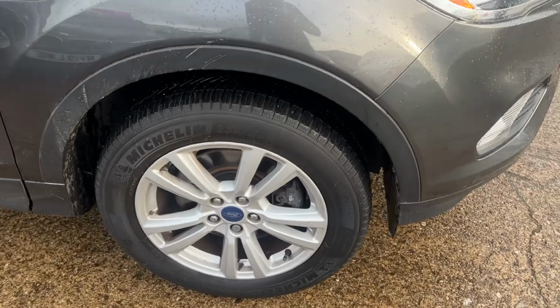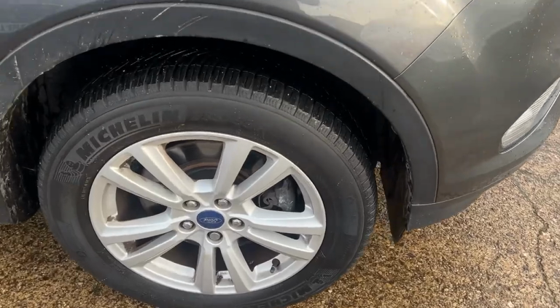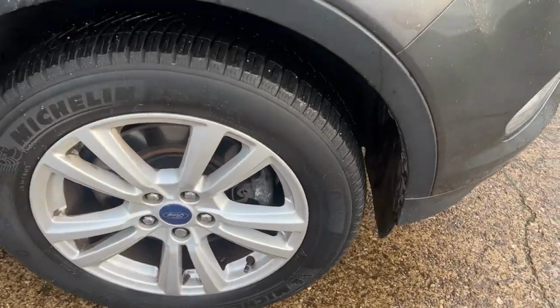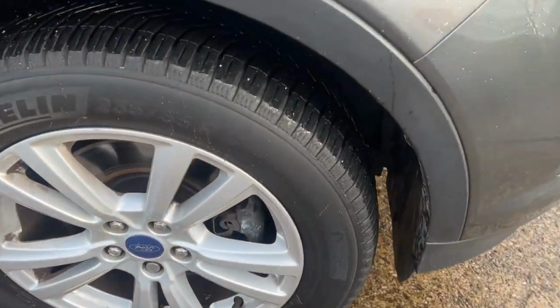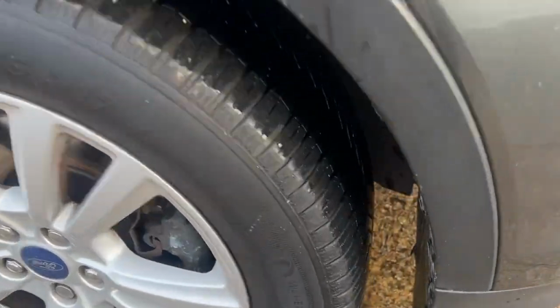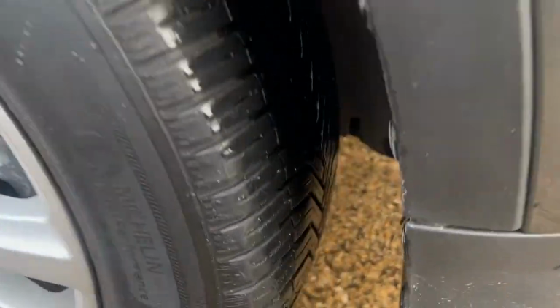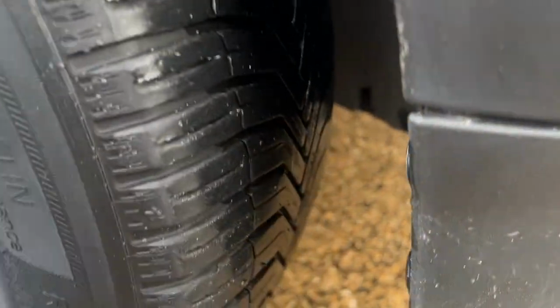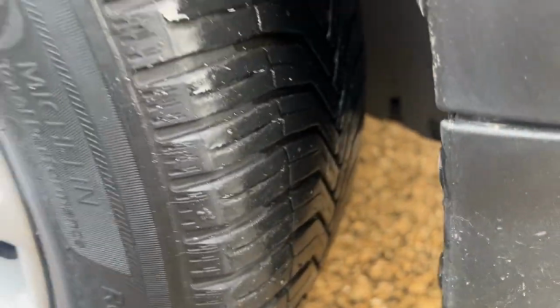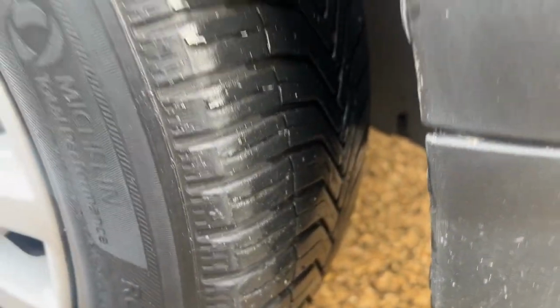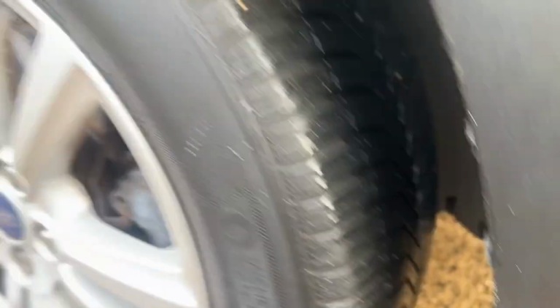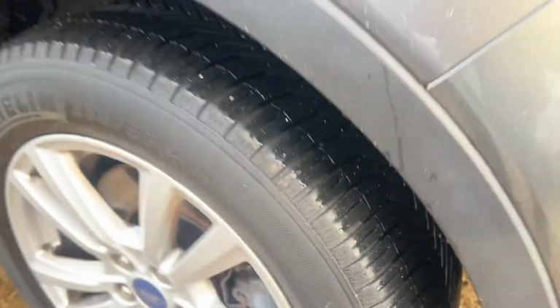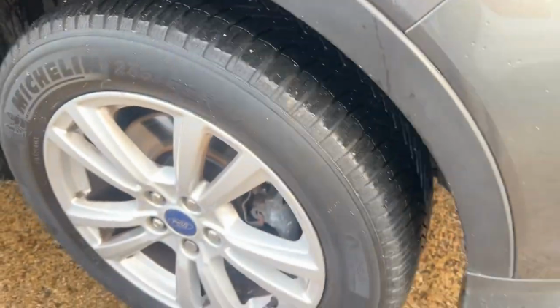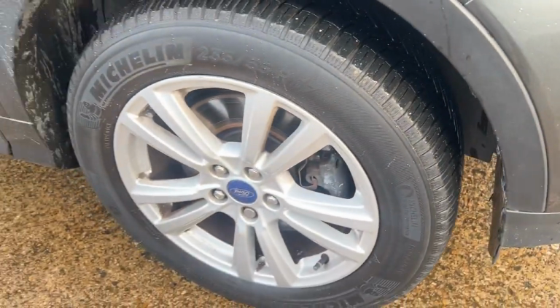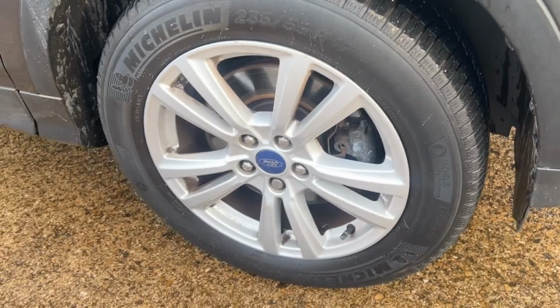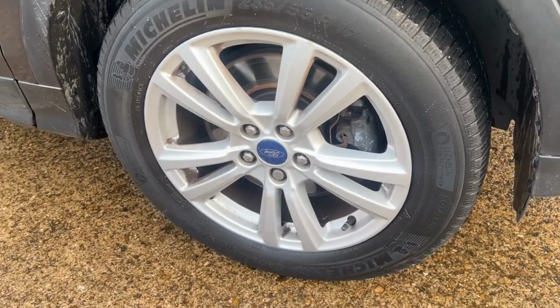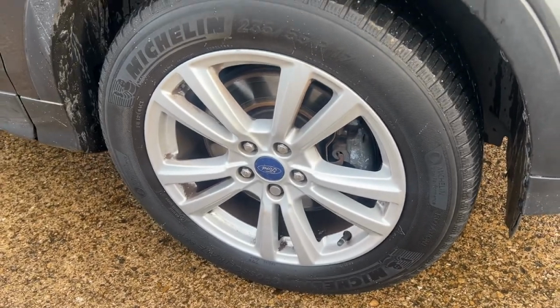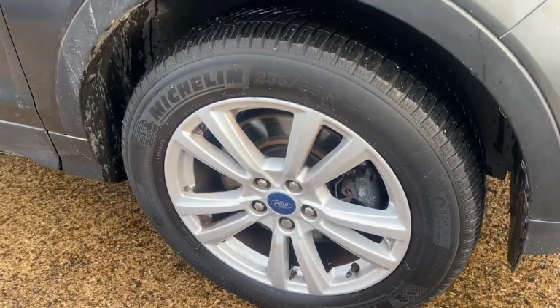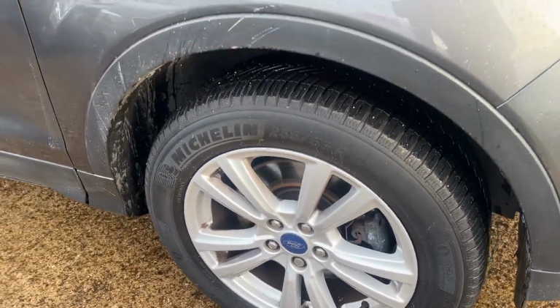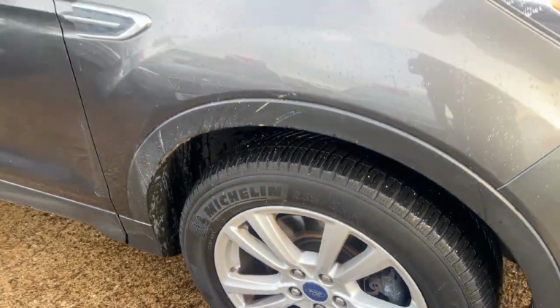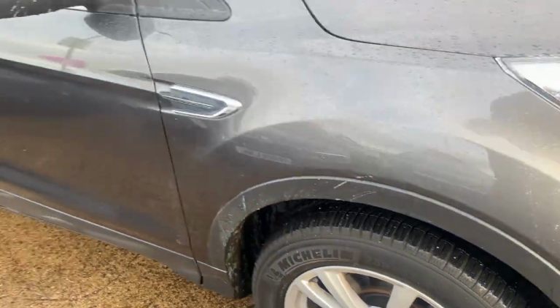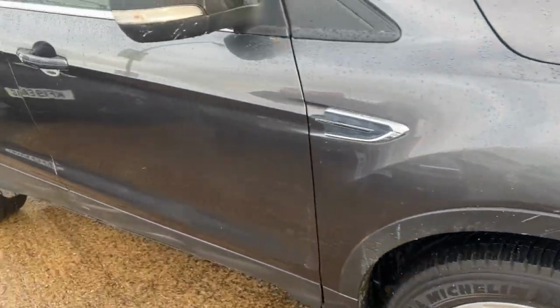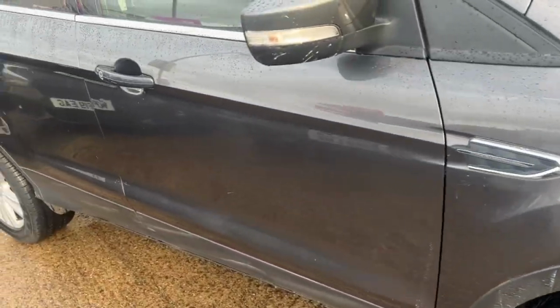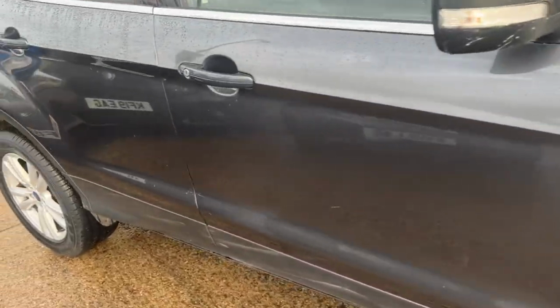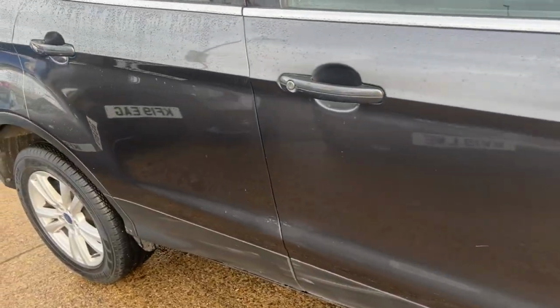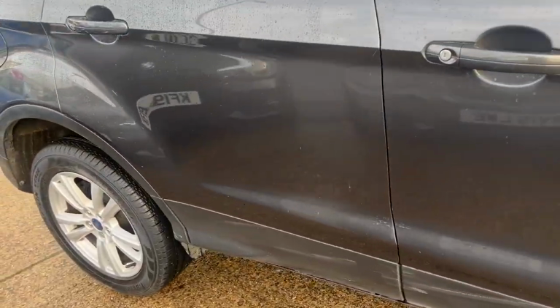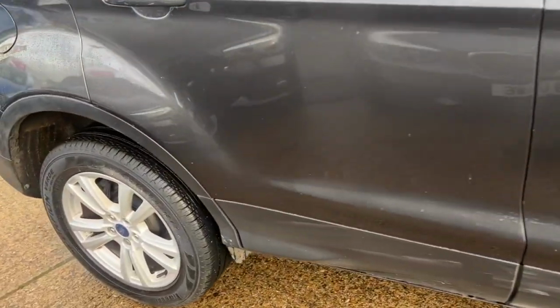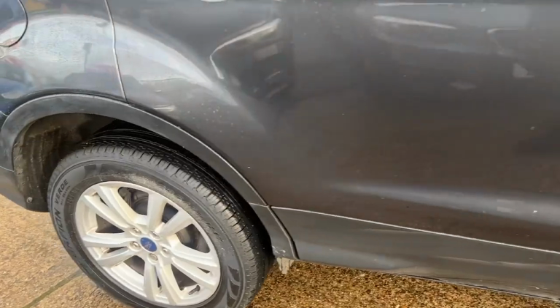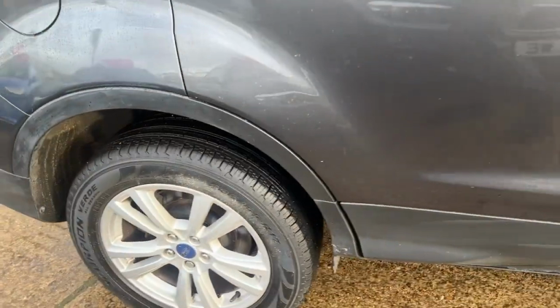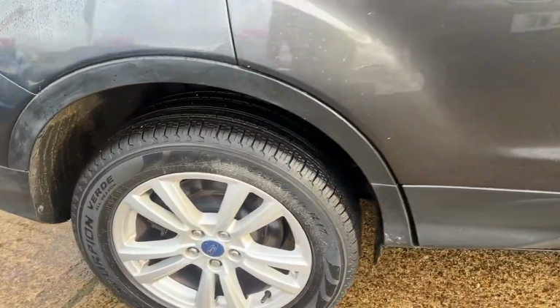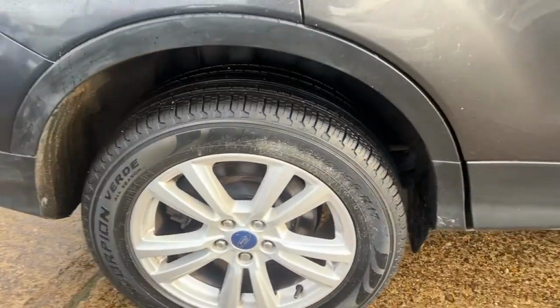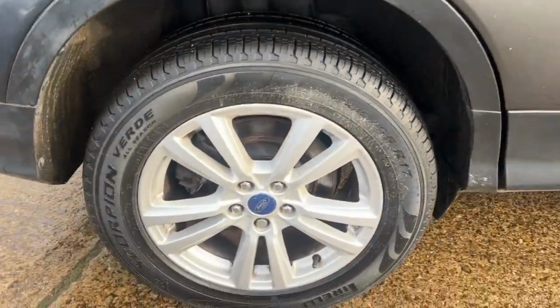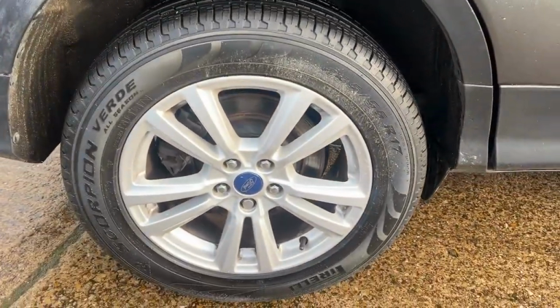Look at the wheels on it — great tyre depth, just show you them there. Good tyre depth, alloy wheels in good condition, which is an important thing on these, and quite expensive to get refurbed, so you do need good alloy wheels.